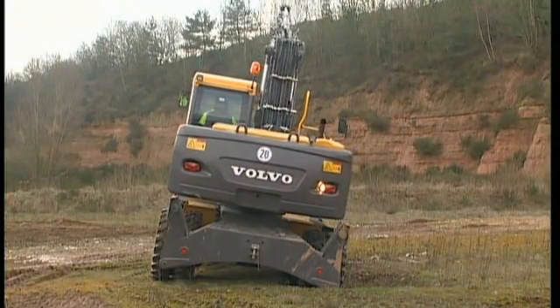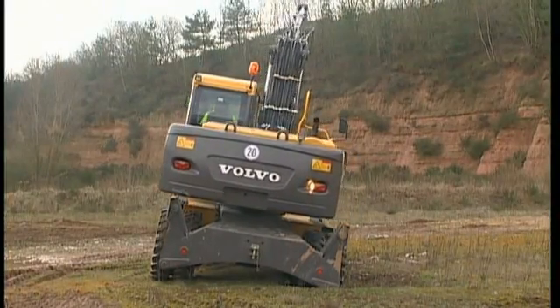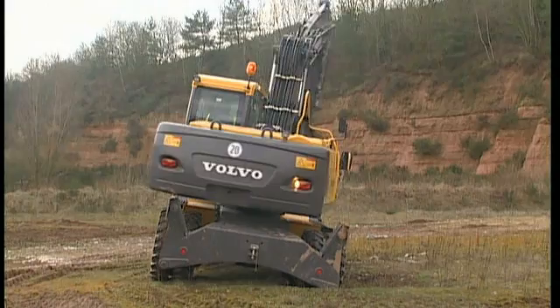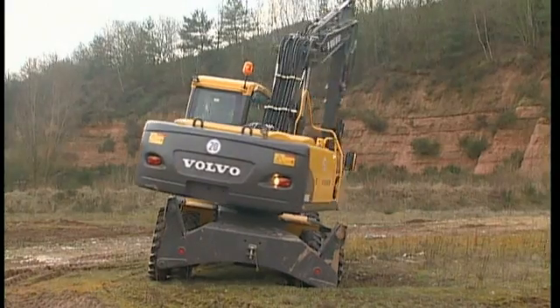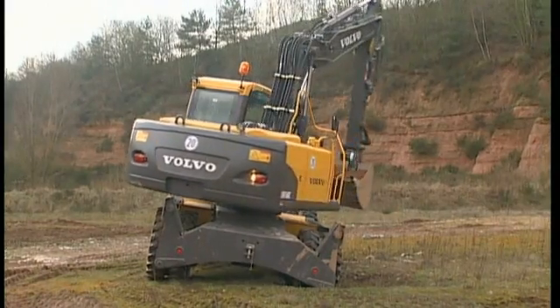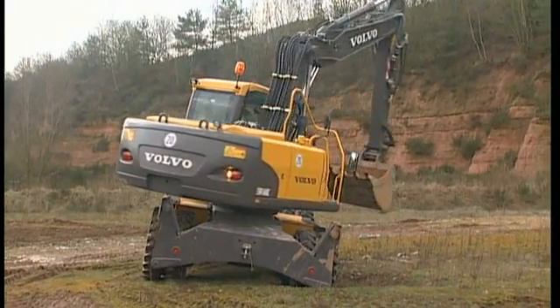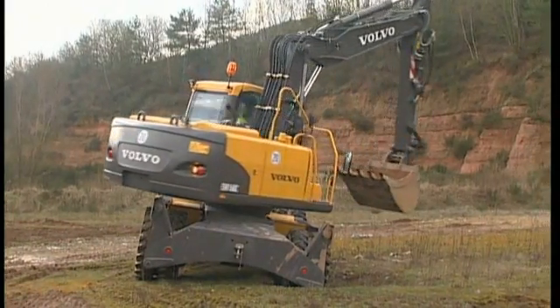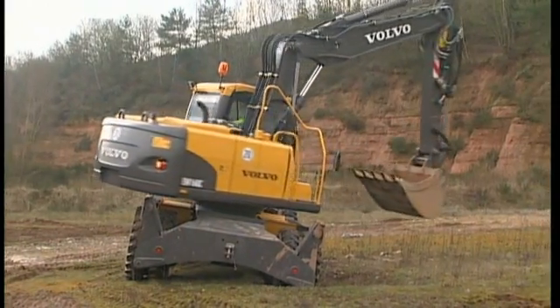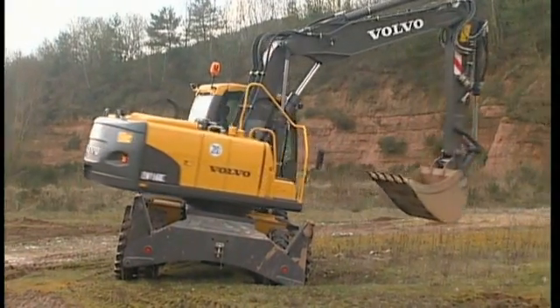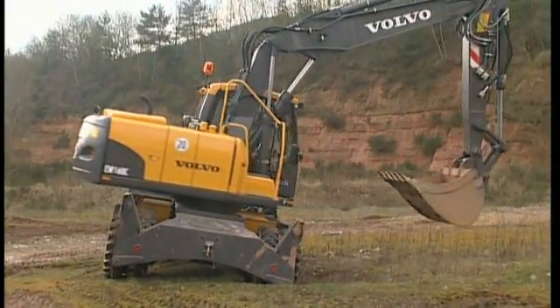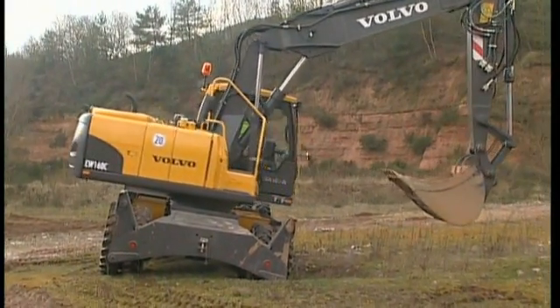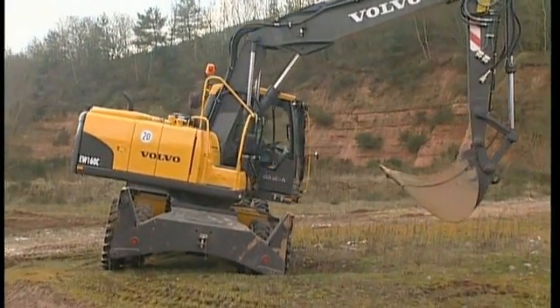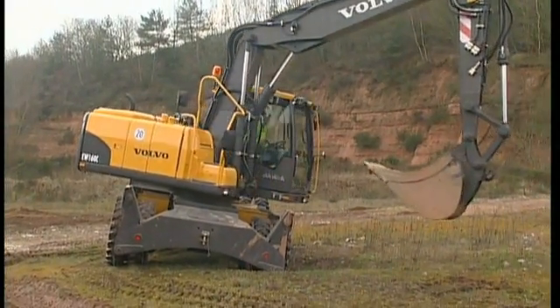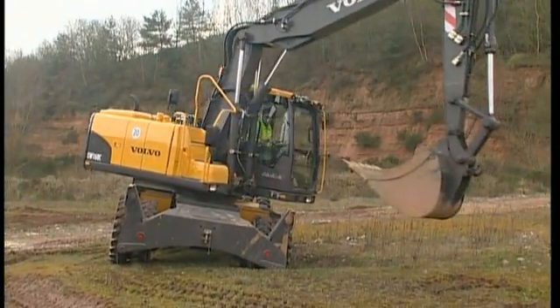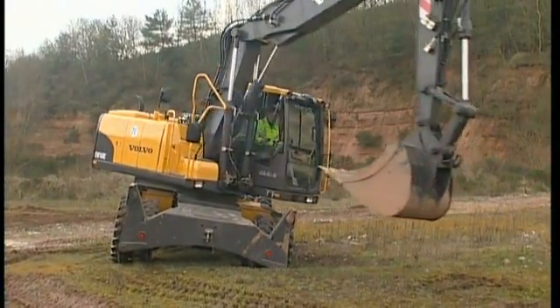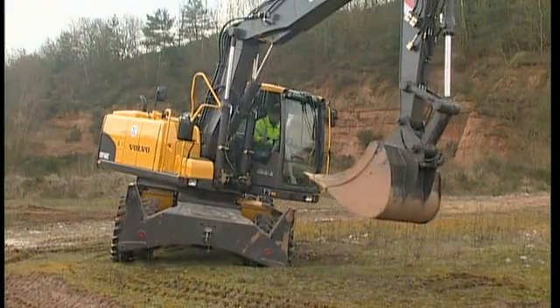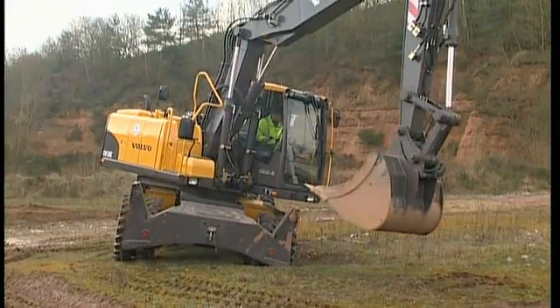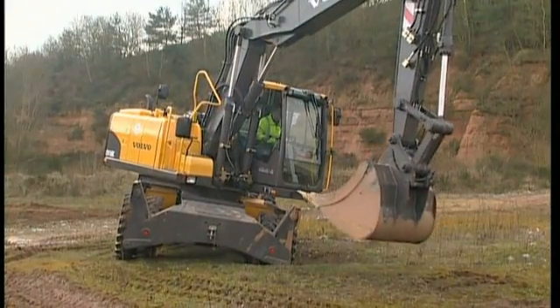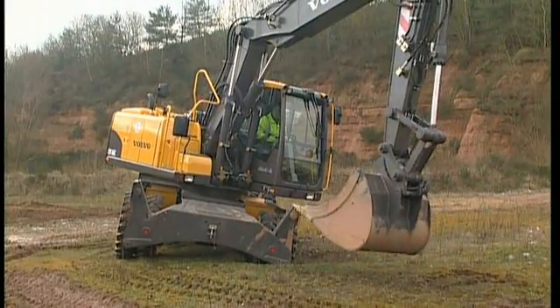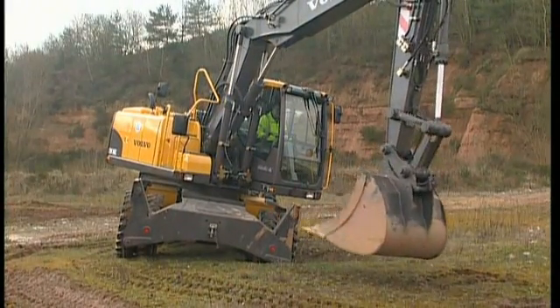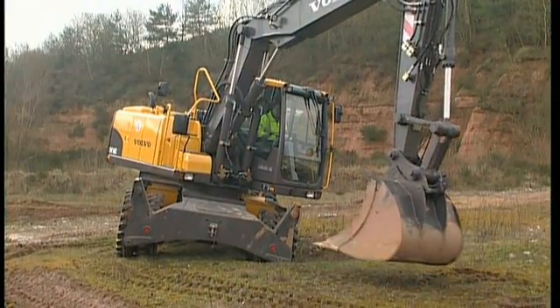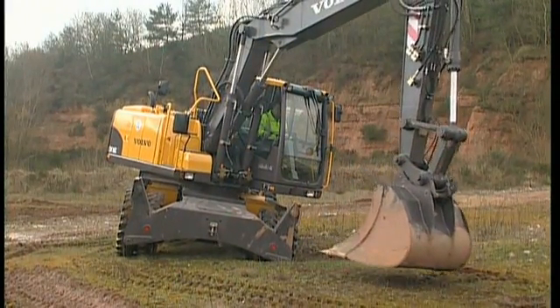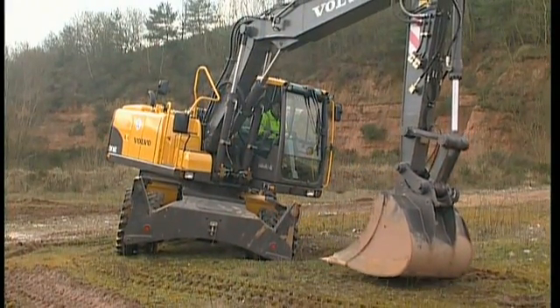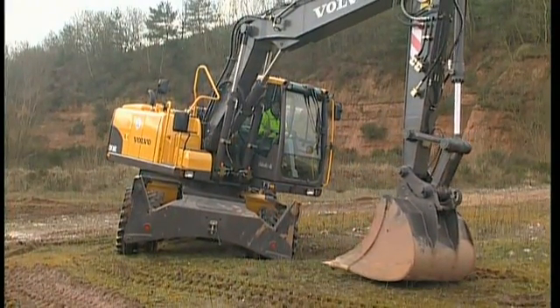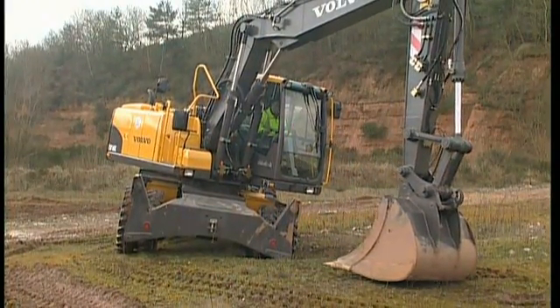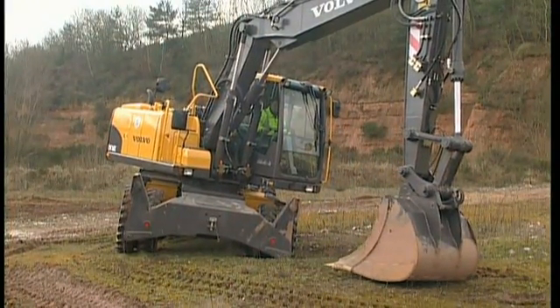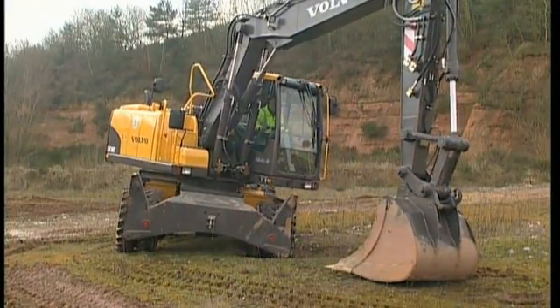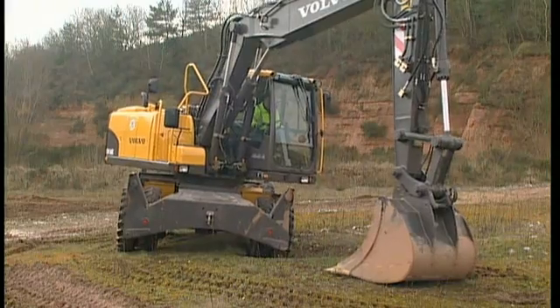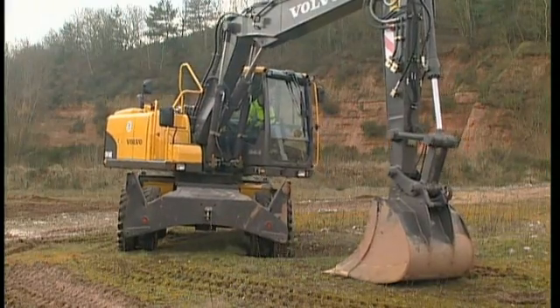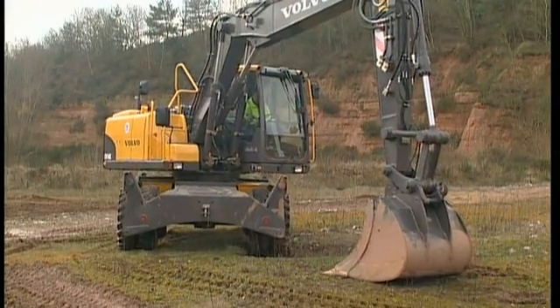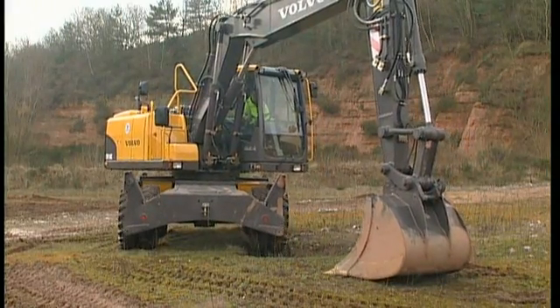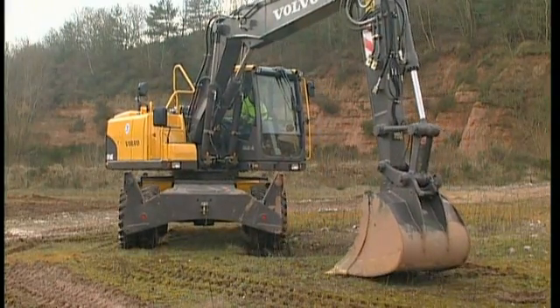Always prepare the ground for the undercarriage before lifting. Avoid standing in a hole or on obstacles when lifting. When lifting and slewing, the centre of gravity can change and you could lose control.